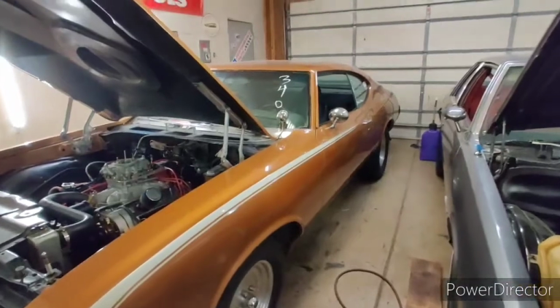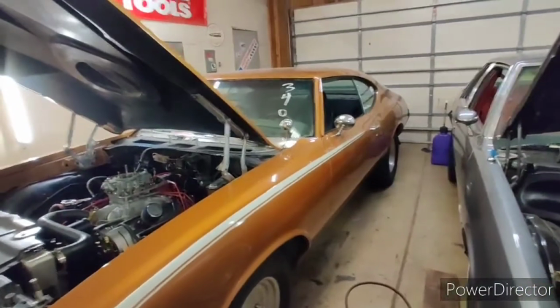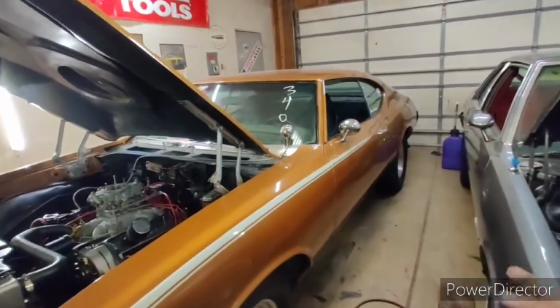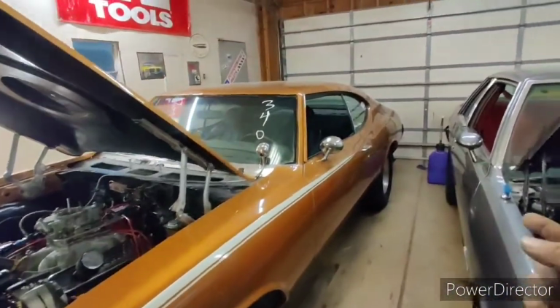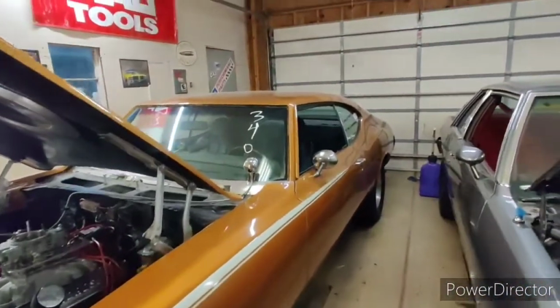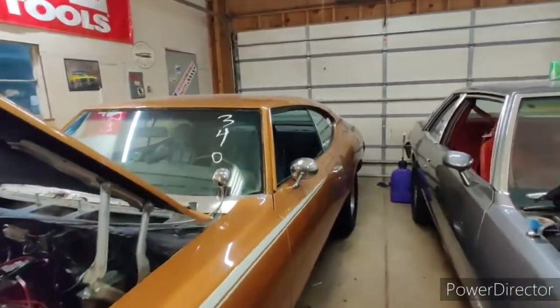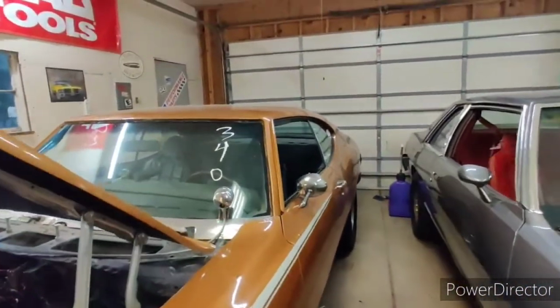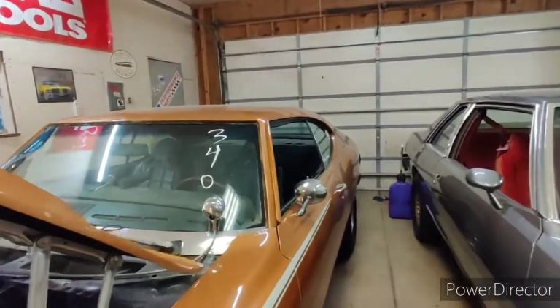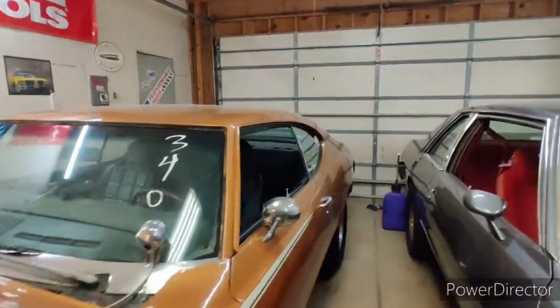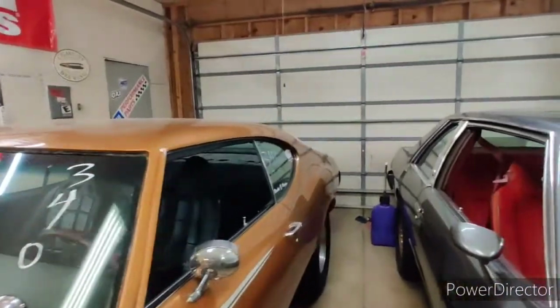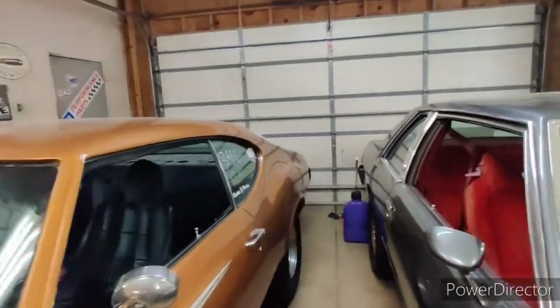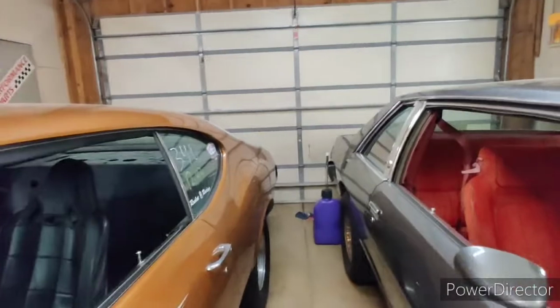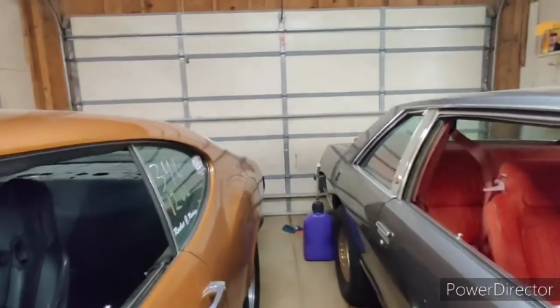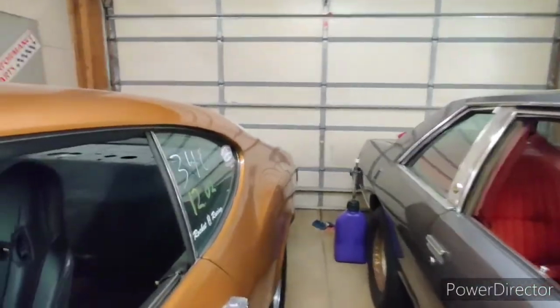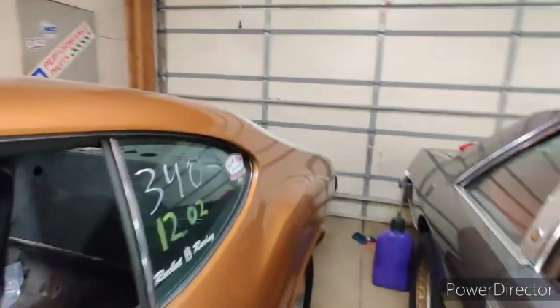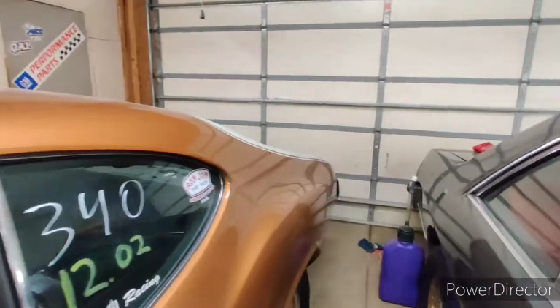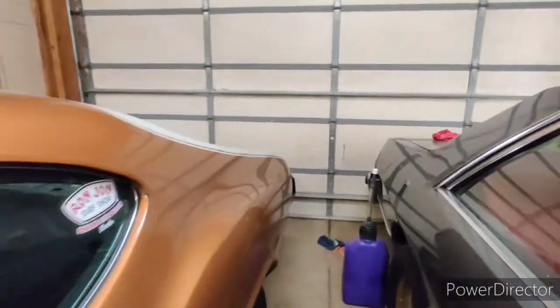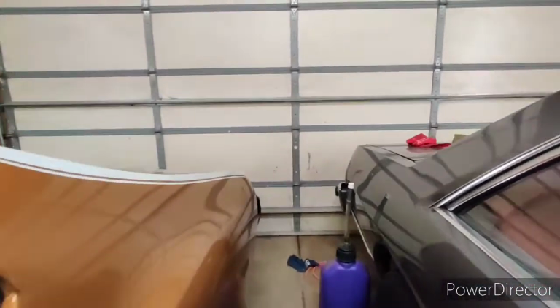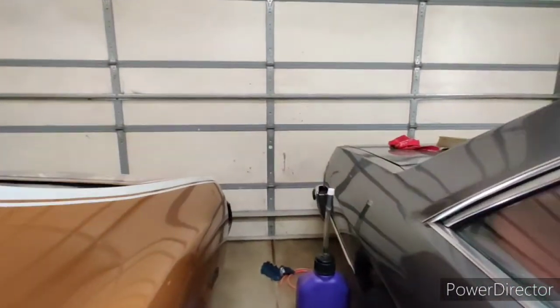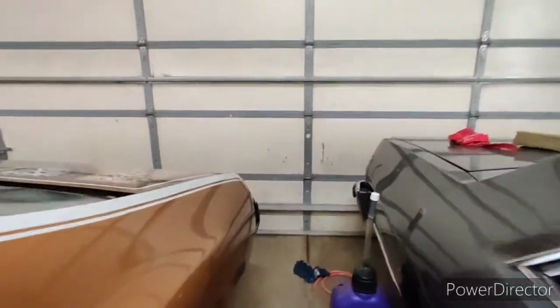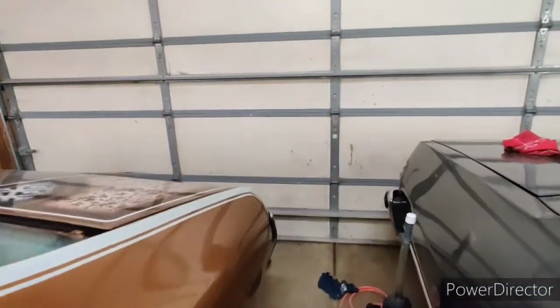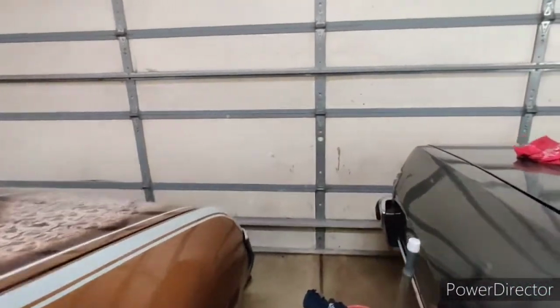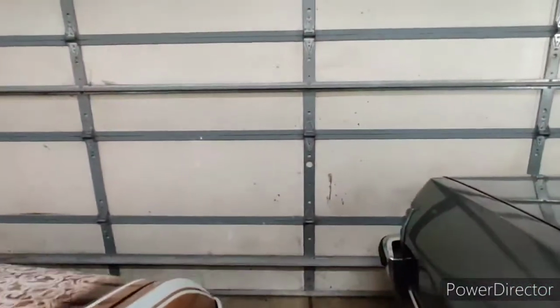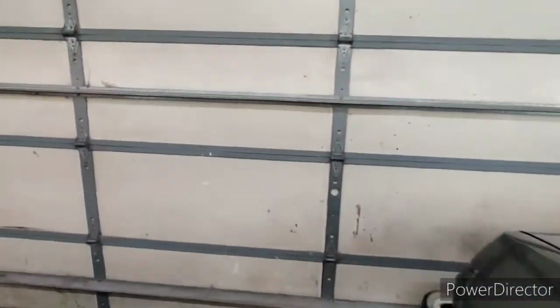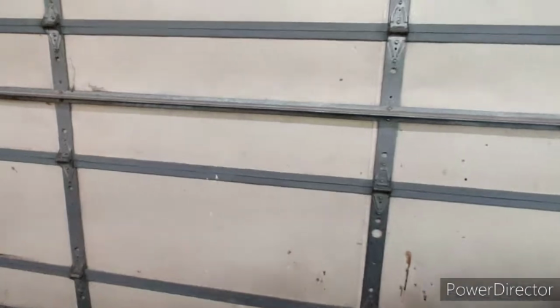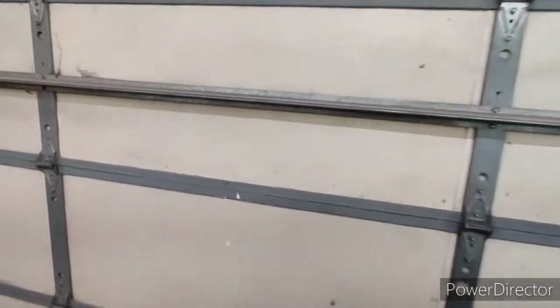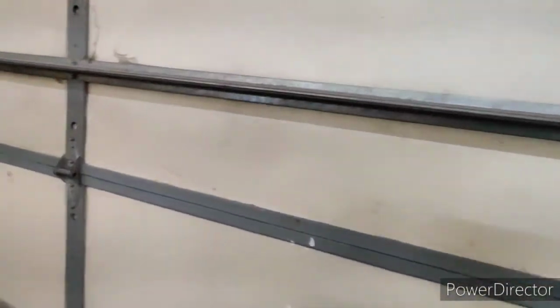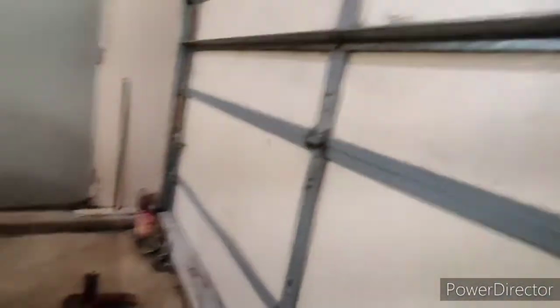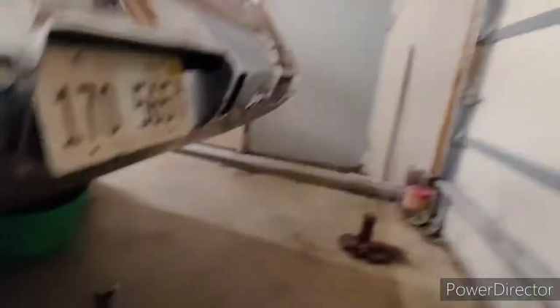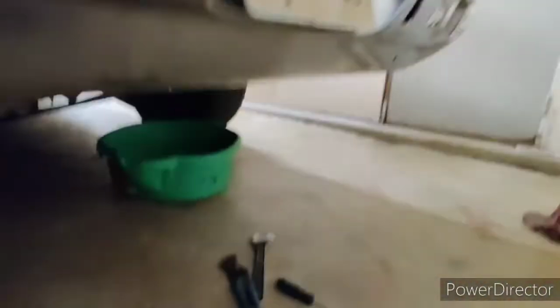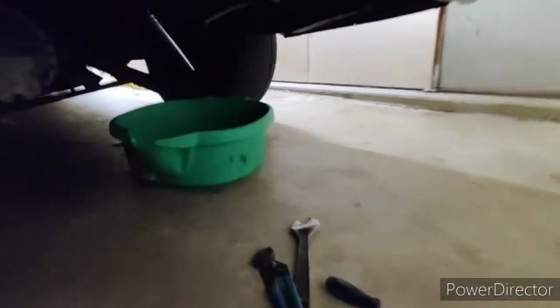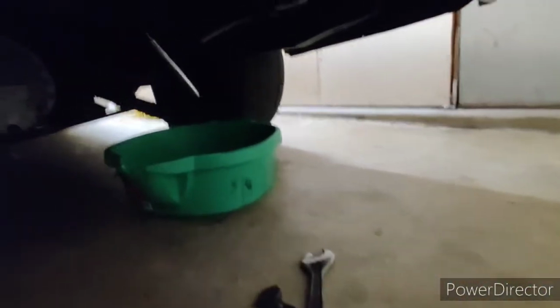Come with me and you'll be in a world of fuel pump swap vacation. Yes, I just made a word up for this segment. Alright, enough with the Willy Wonka shit.